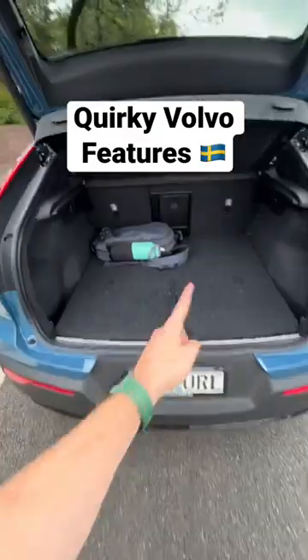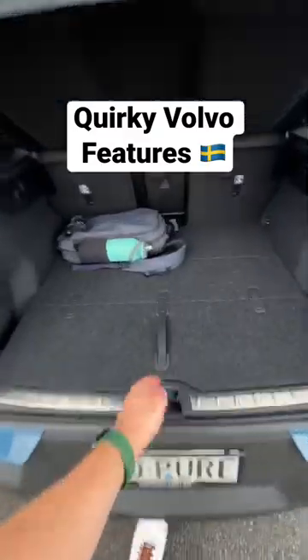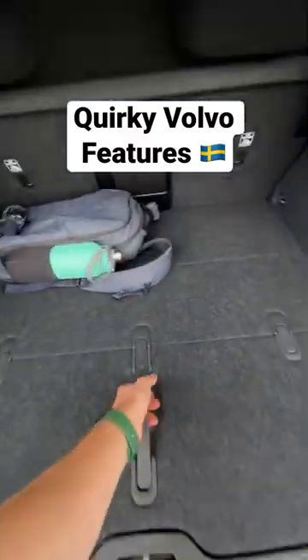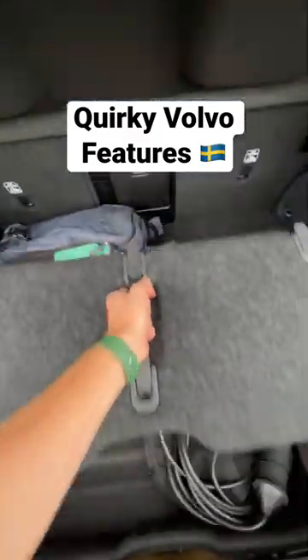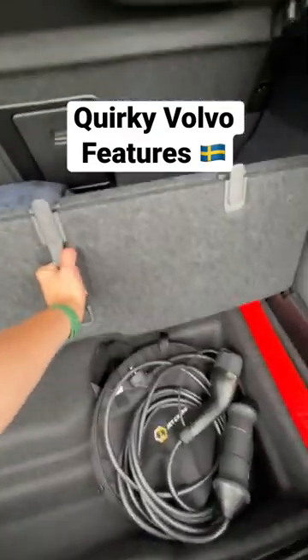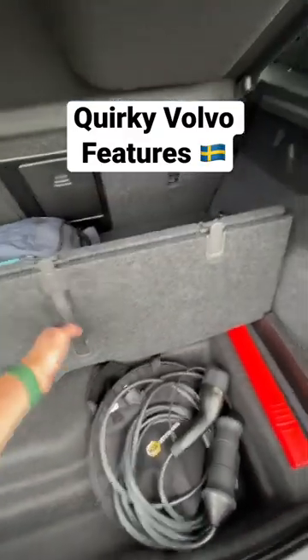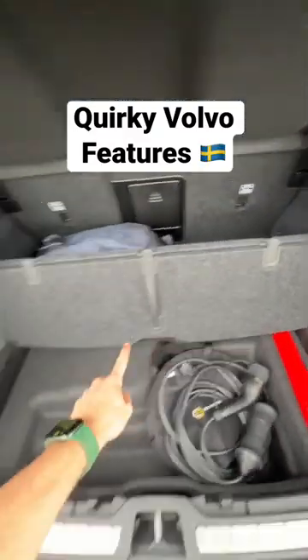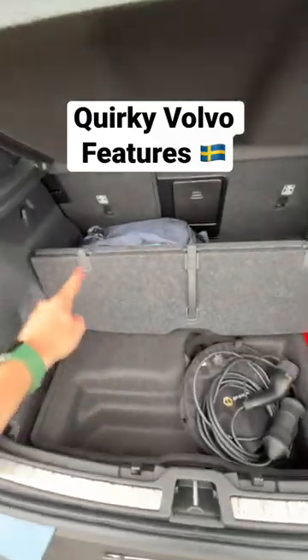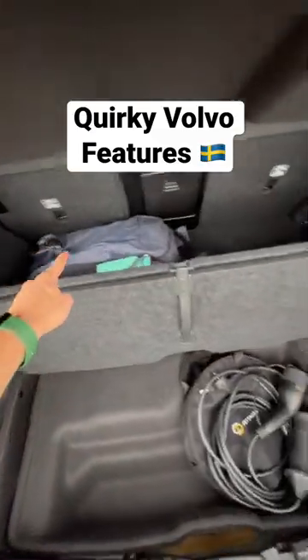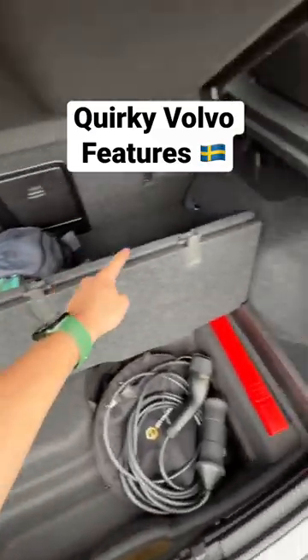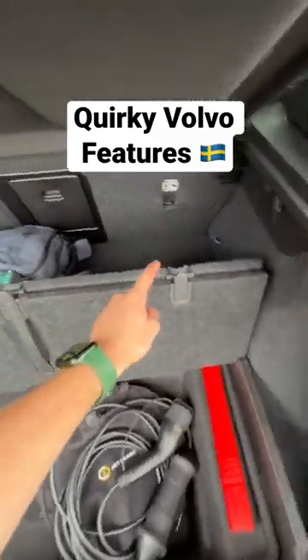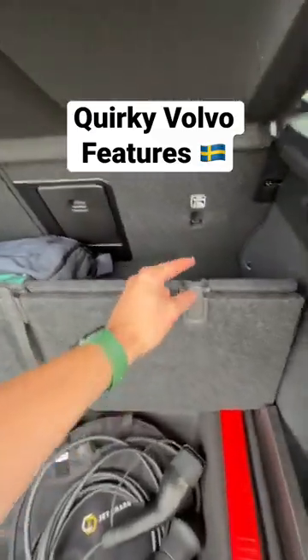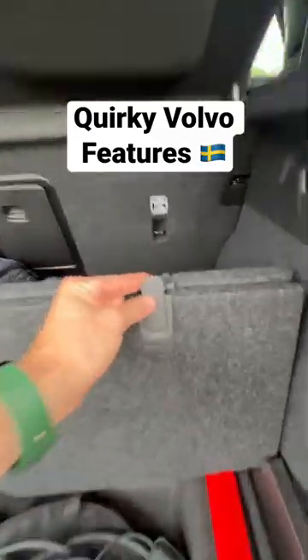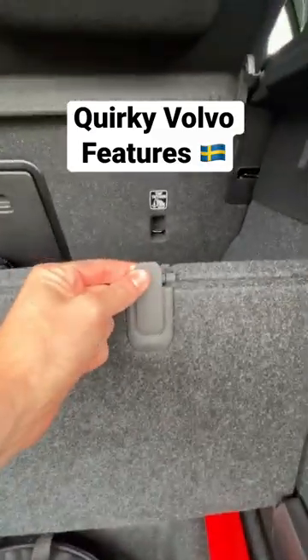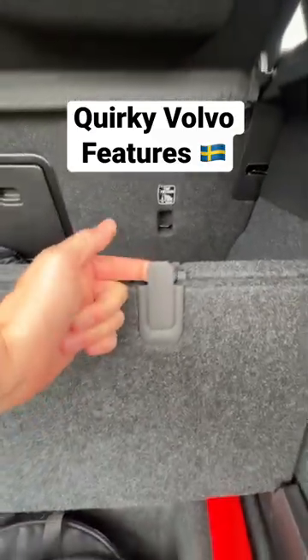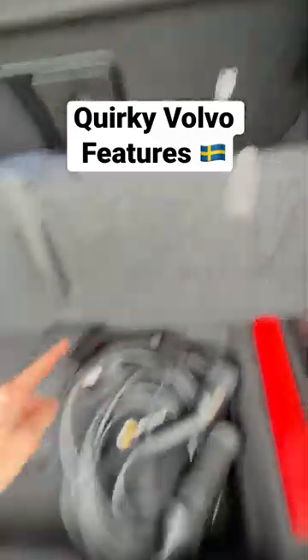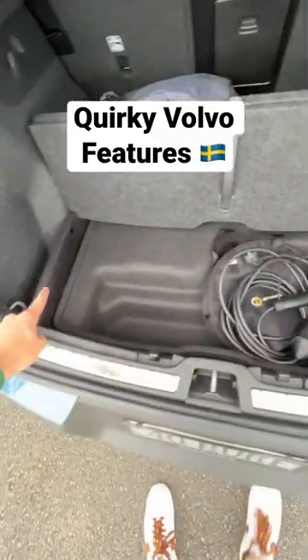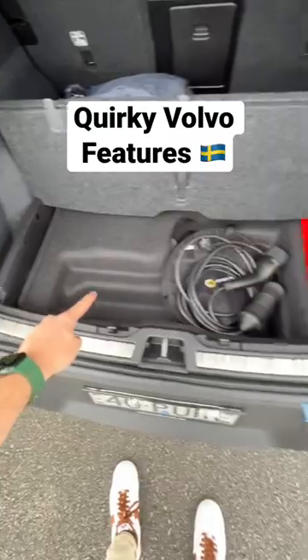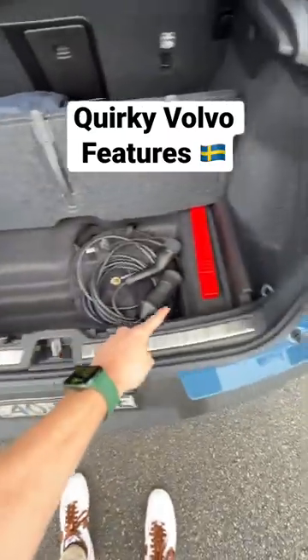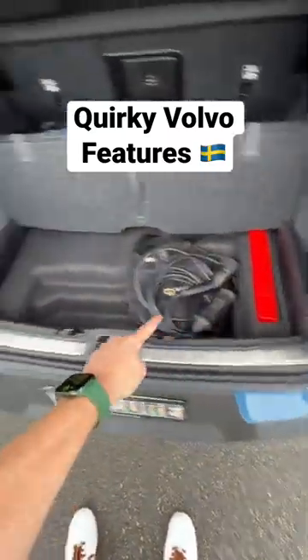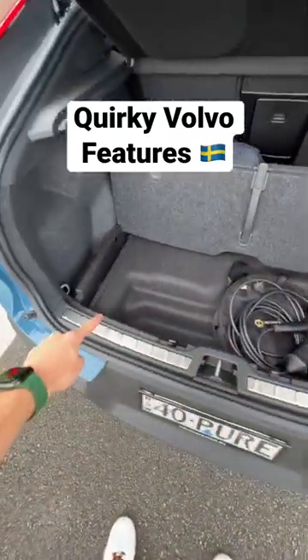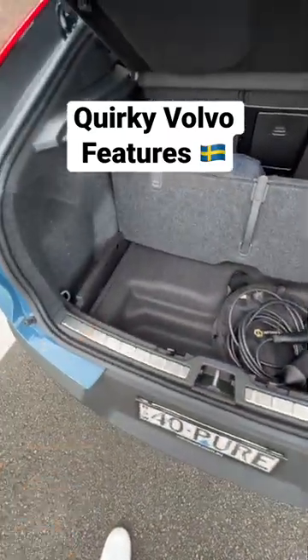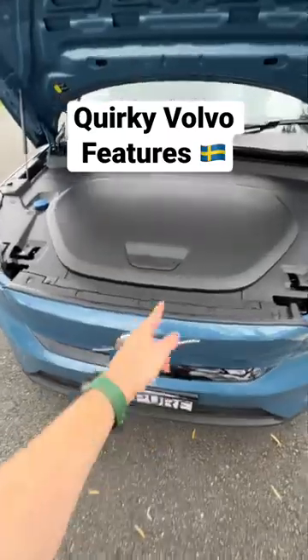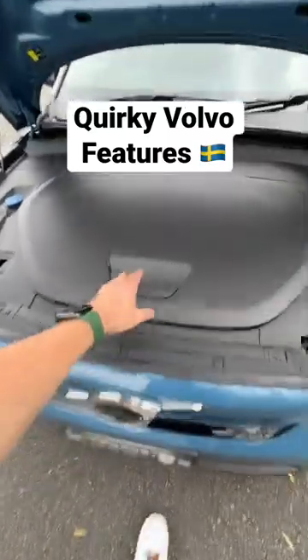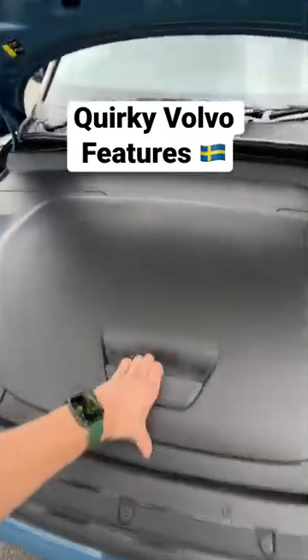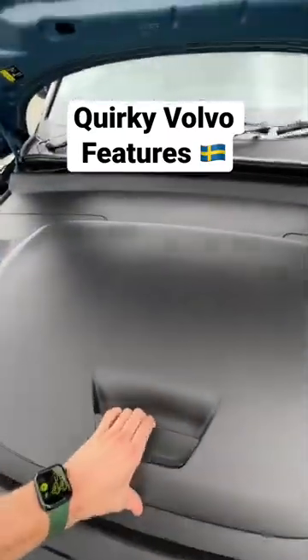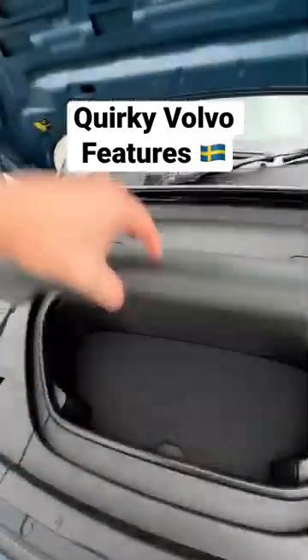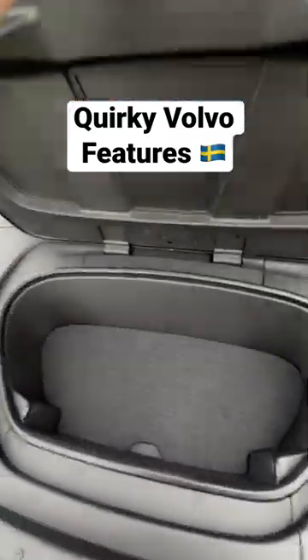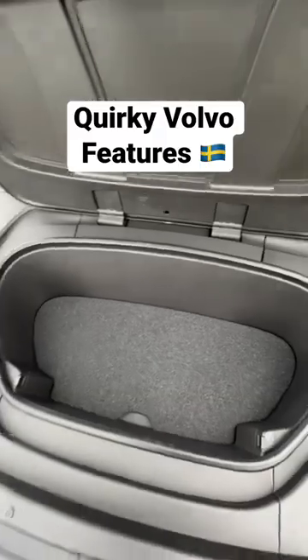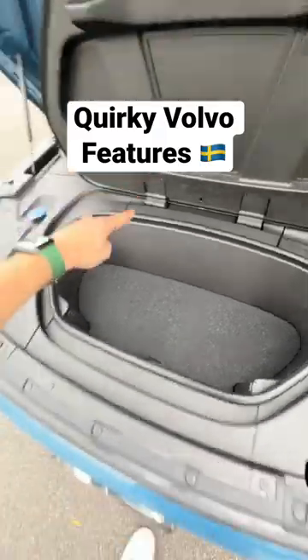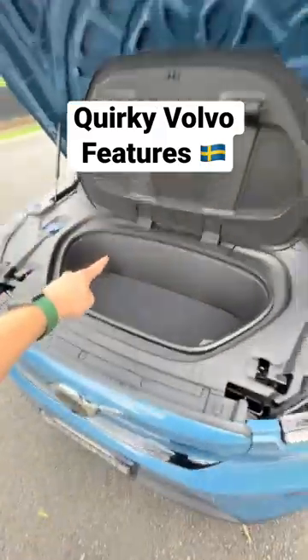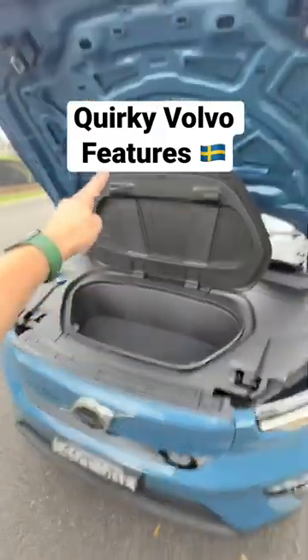Your boot floor folds up to give you more space and also divide the cargo area. You also have little bag hooks here, and more storage underneath the boot floor. This car also has a pretty large front trunk area underneath the bonnet.